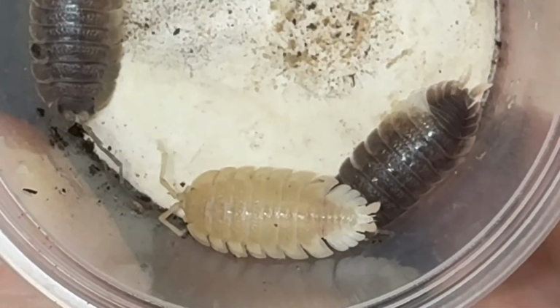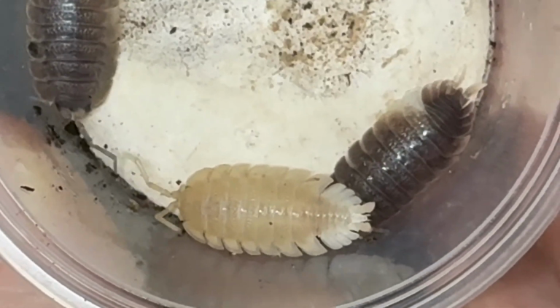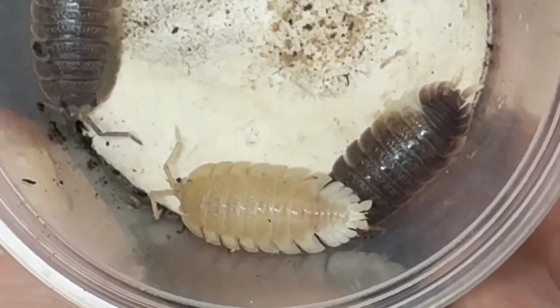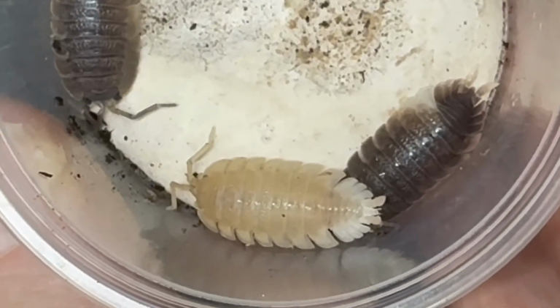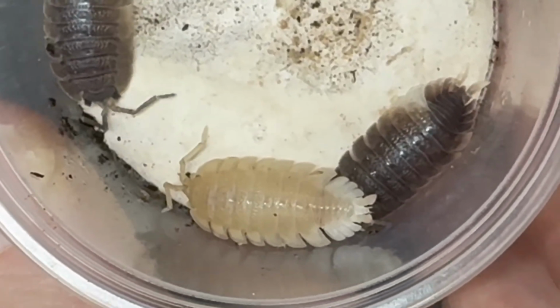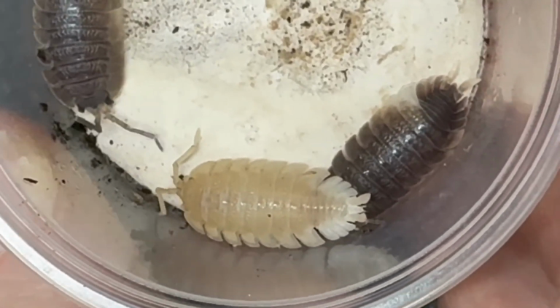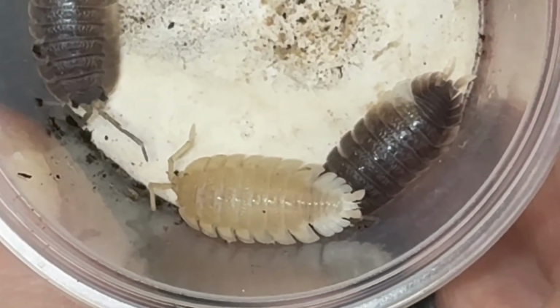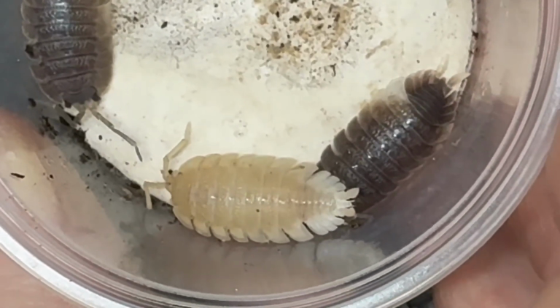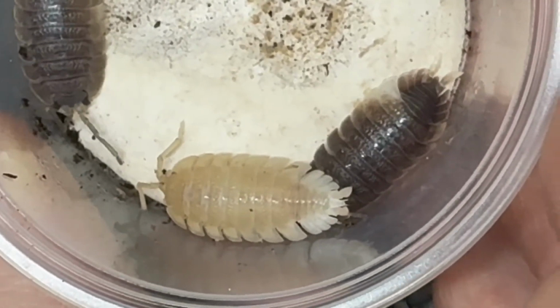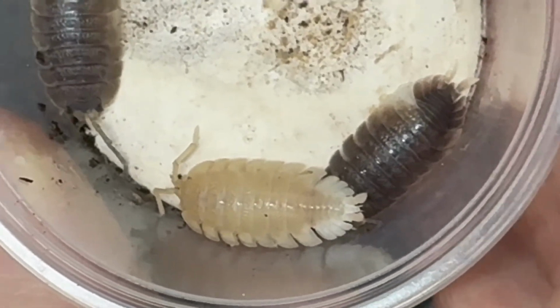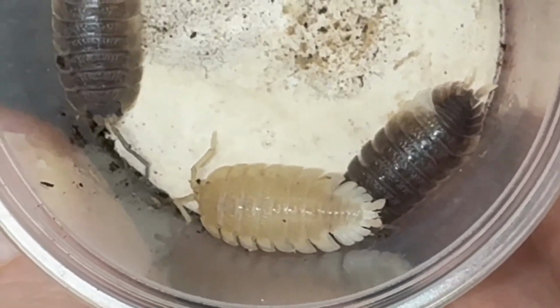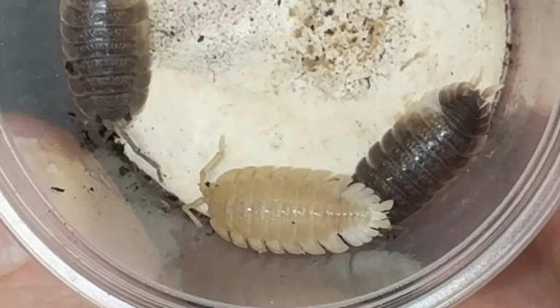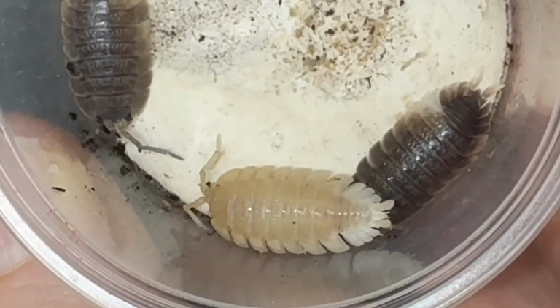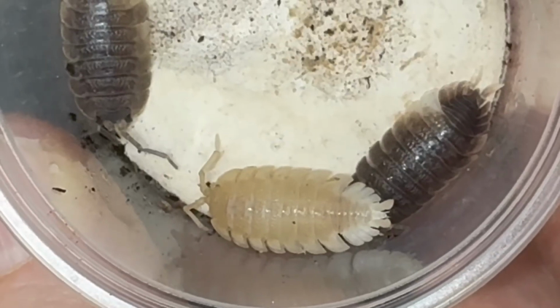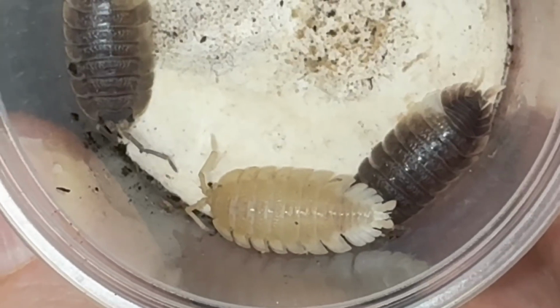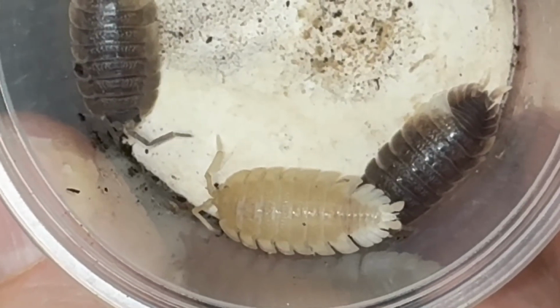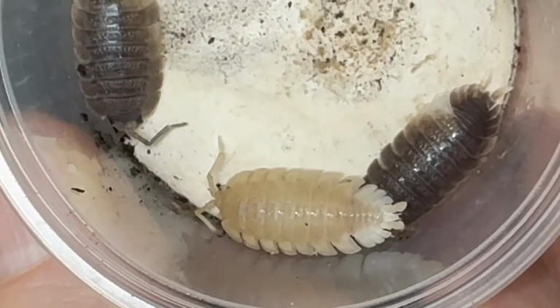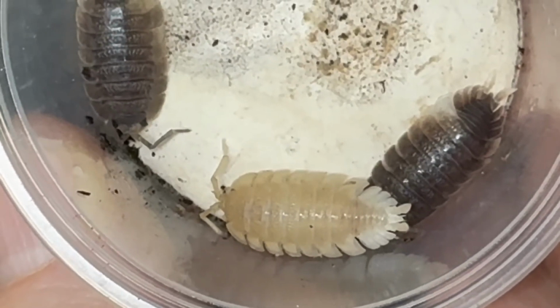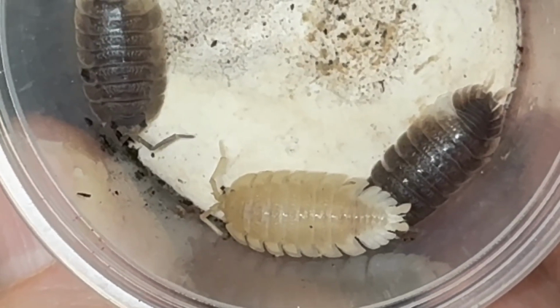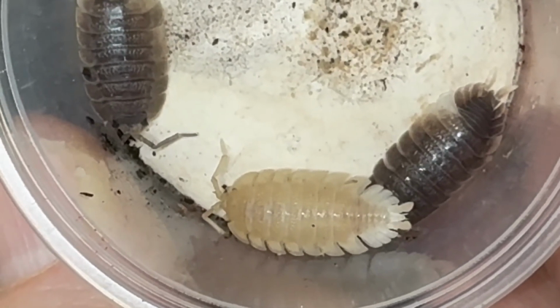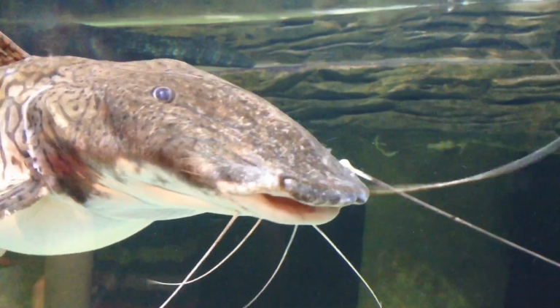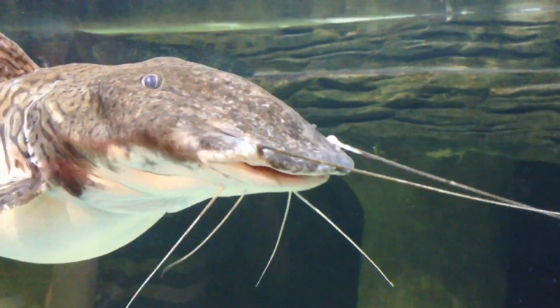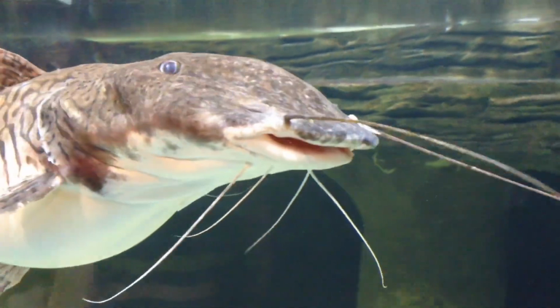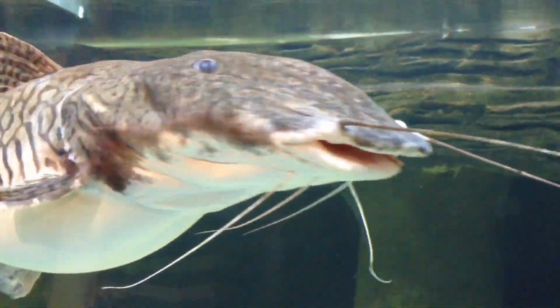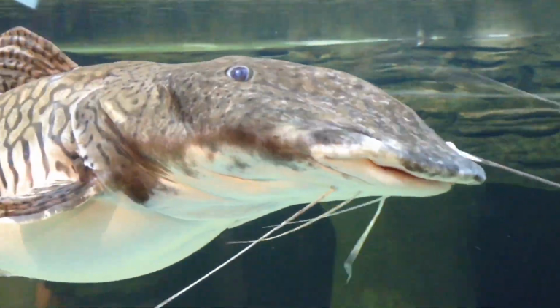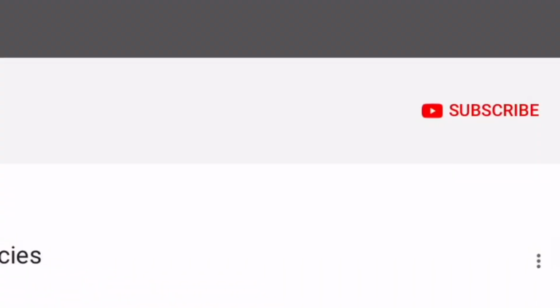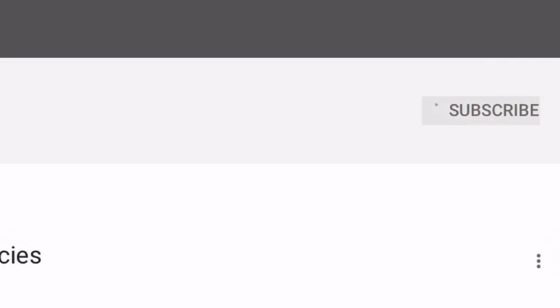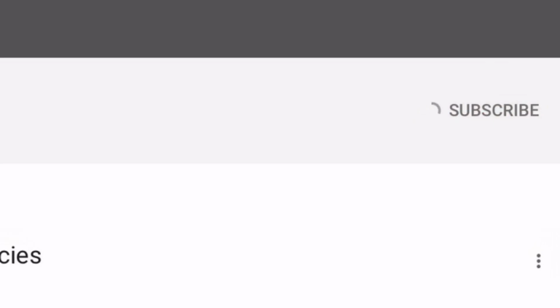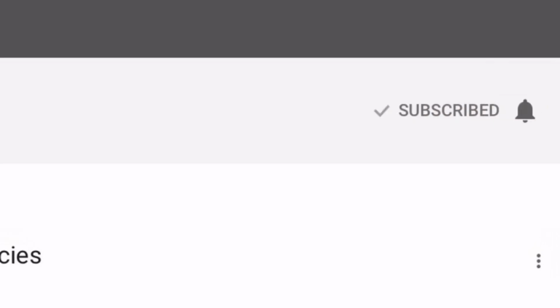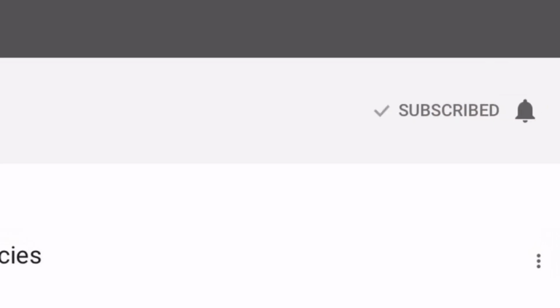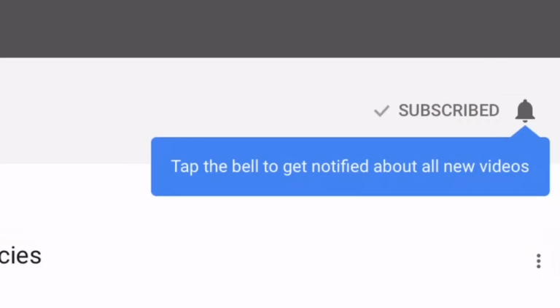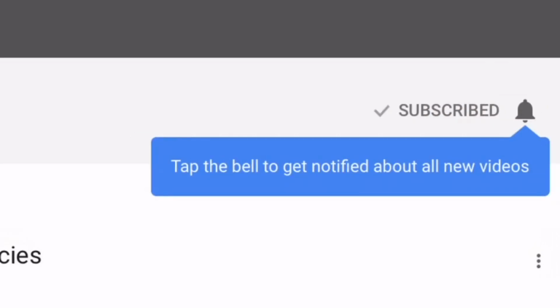I post videos every Friday with live streams and shorts during the week as well. Please feel free to share, rate, comment, and if you haven't already, subscribe. And tap the bell for all notifications so you don't miss my next video.